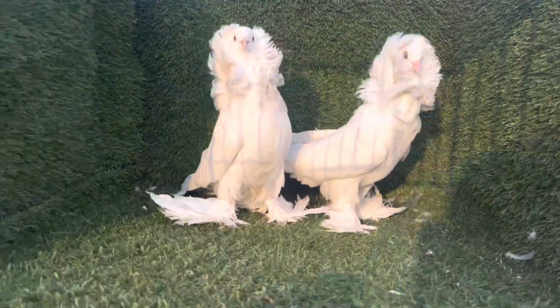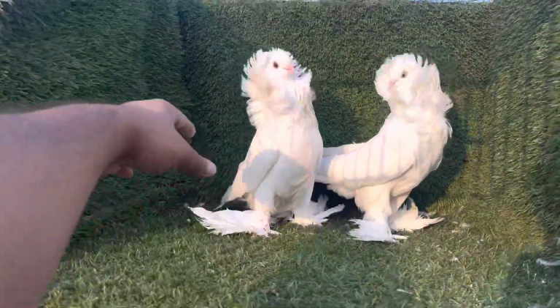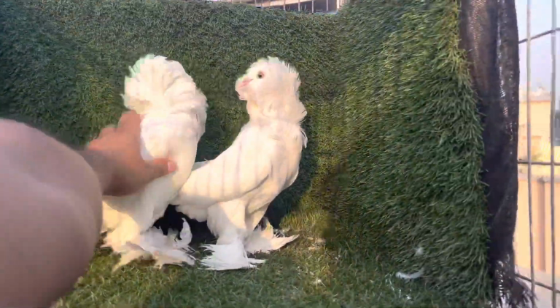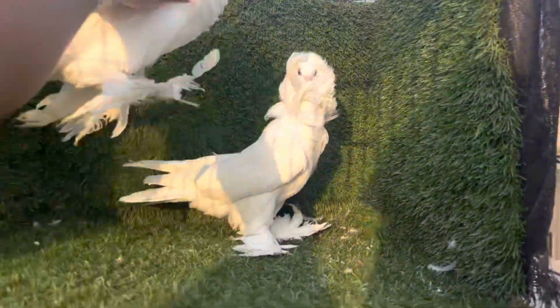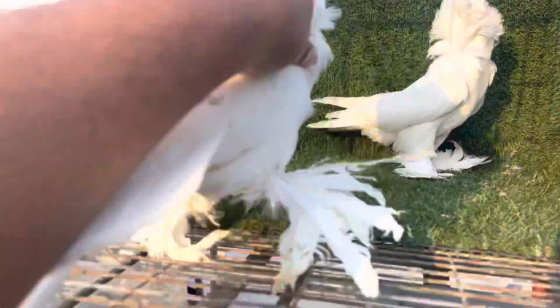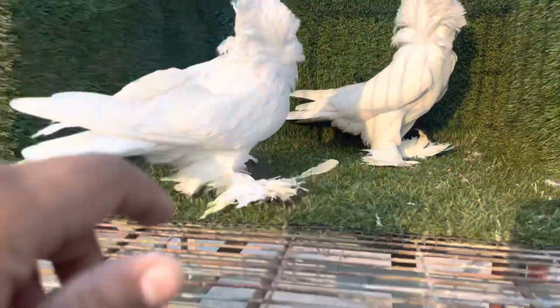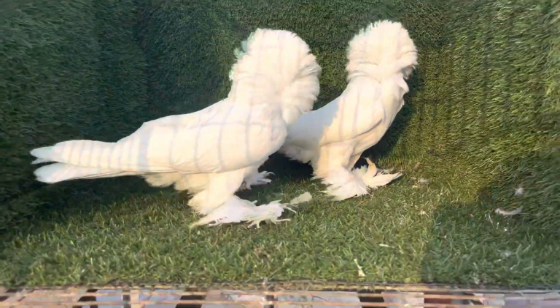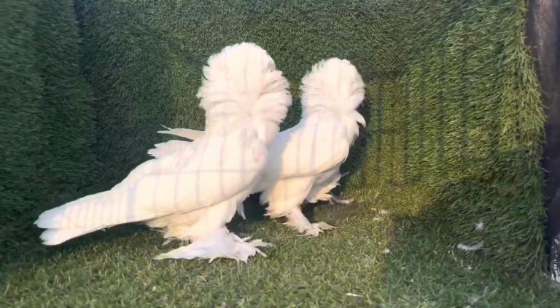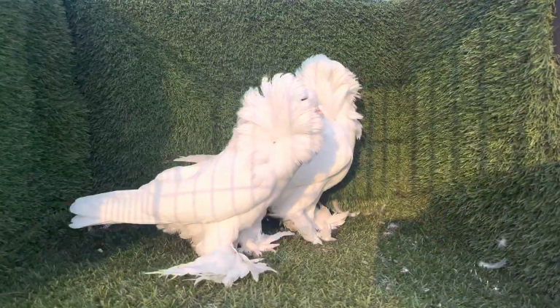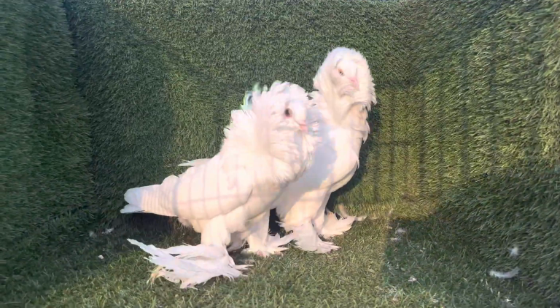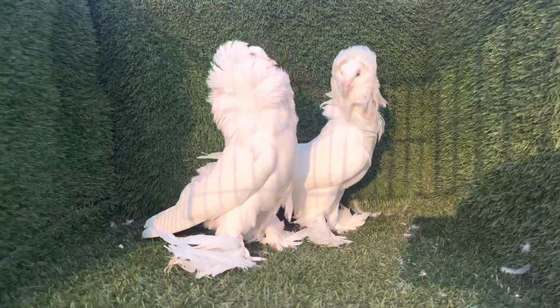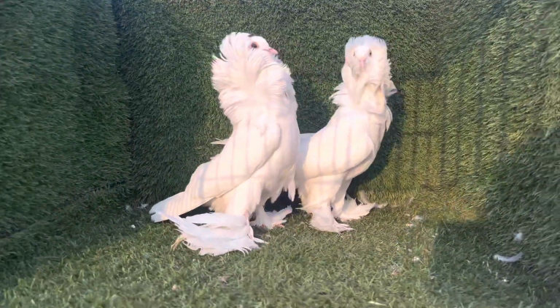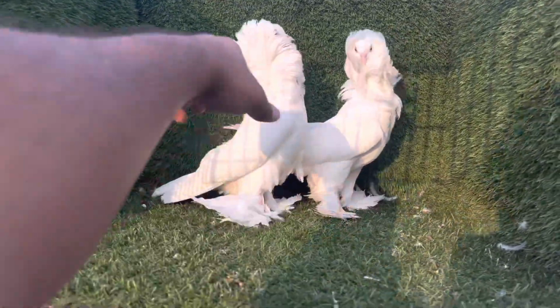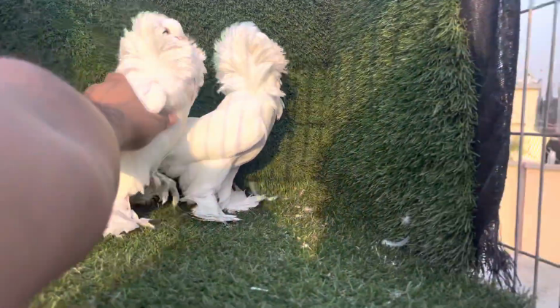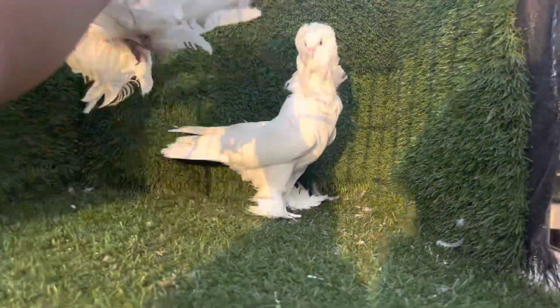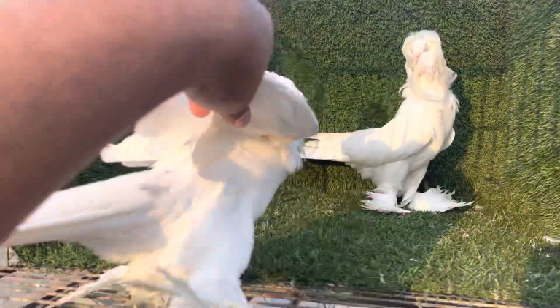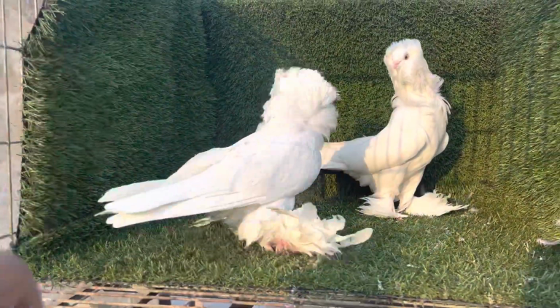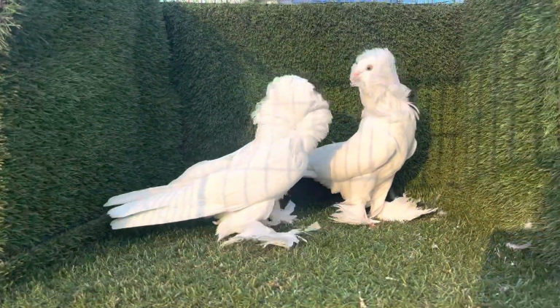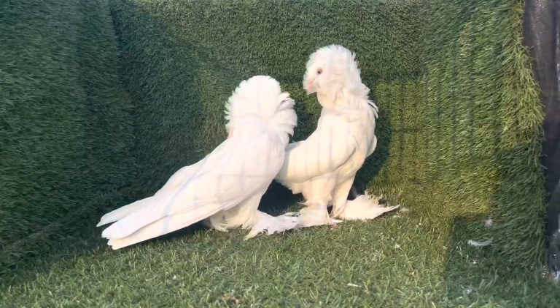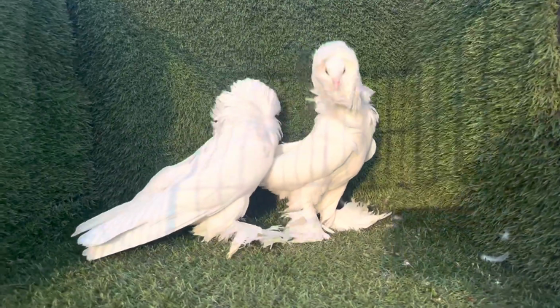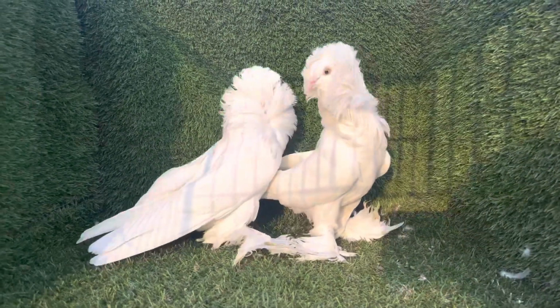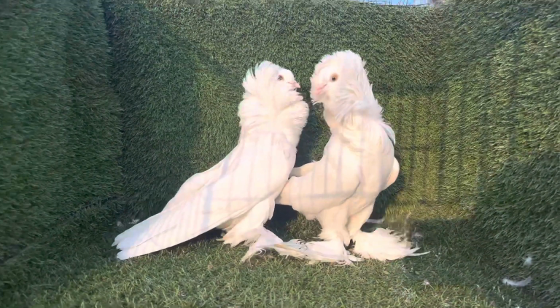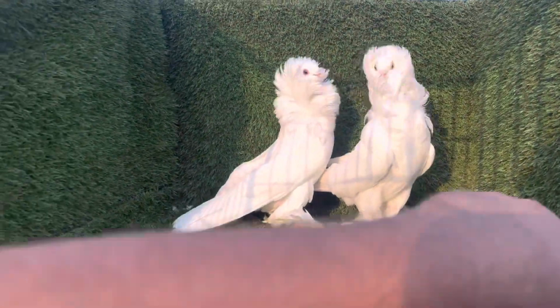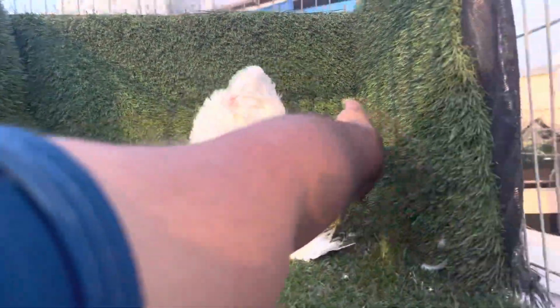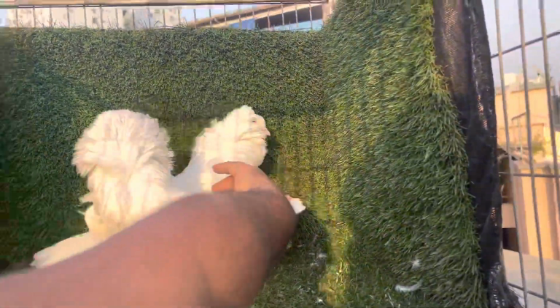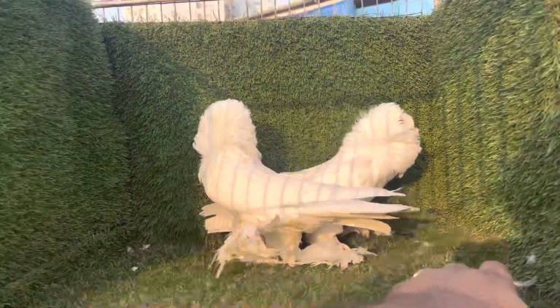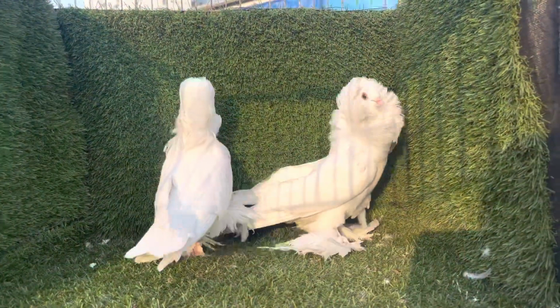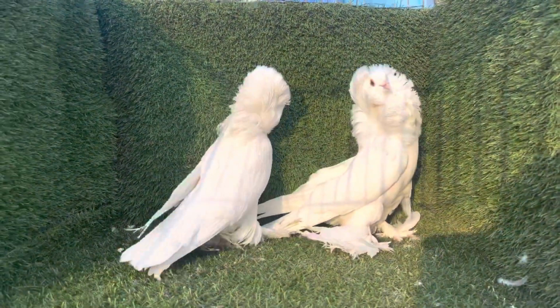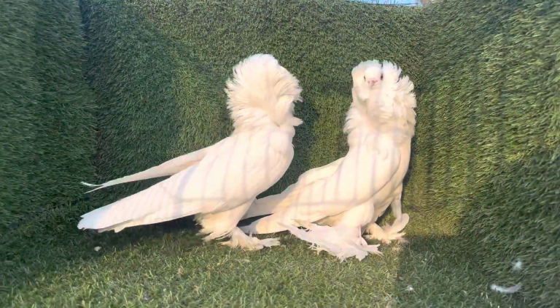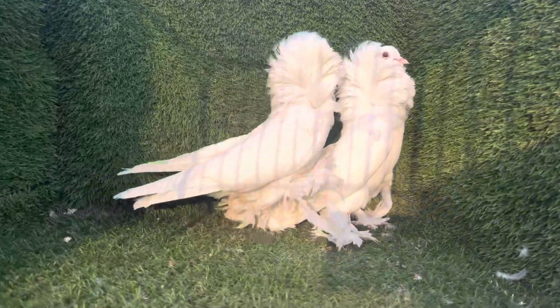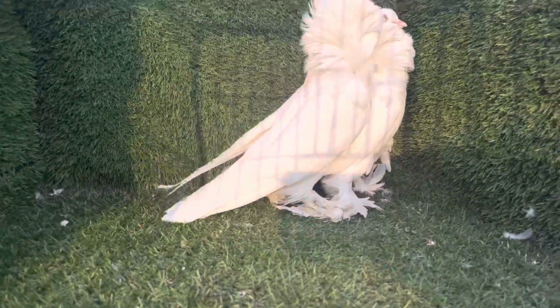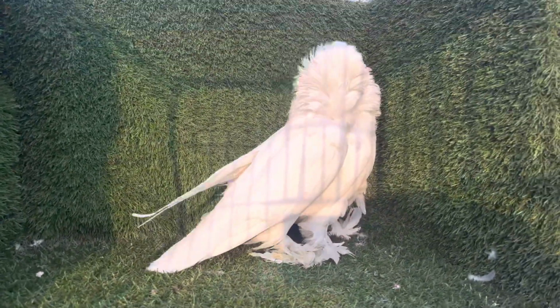Let me know in the comments, everyone. These birds are not for sale, only for show. I don't want to sell them — but I do want to share them with you. Mashallah, beautiful birds.